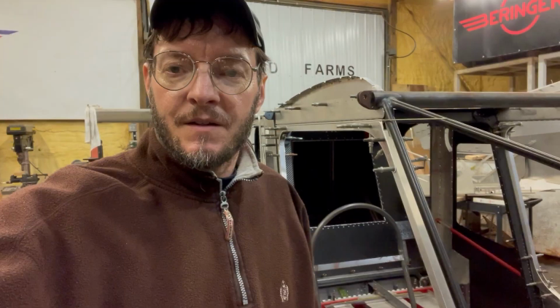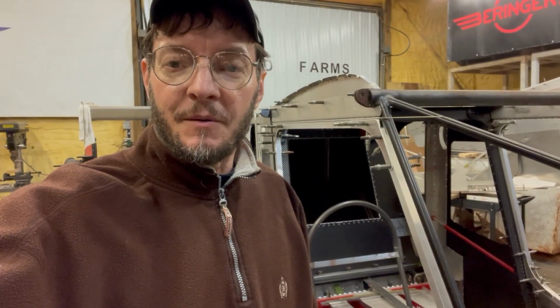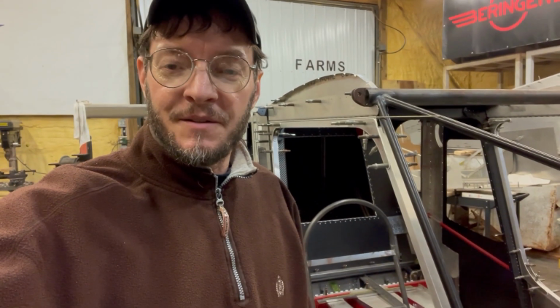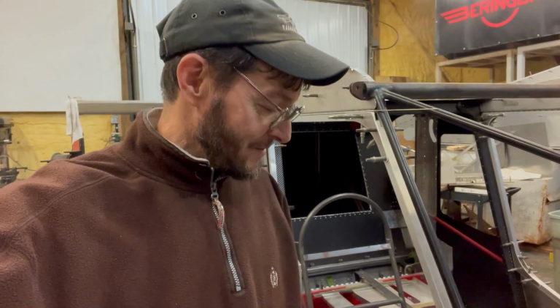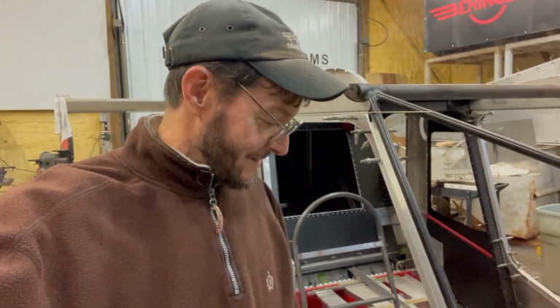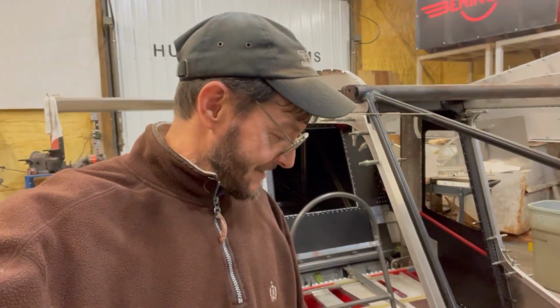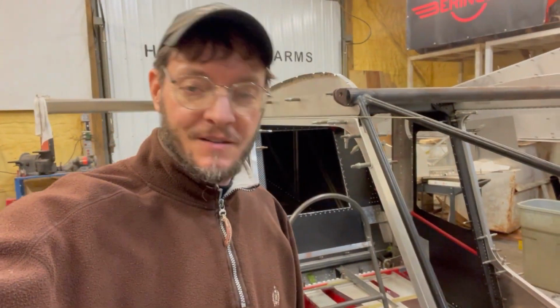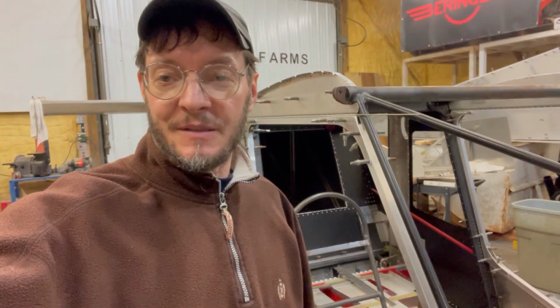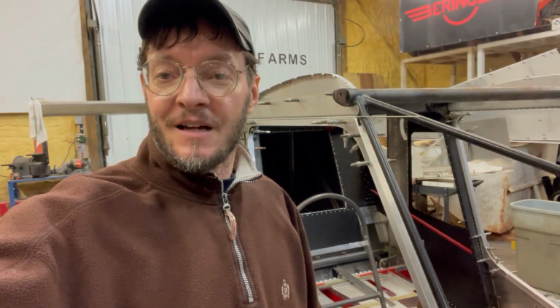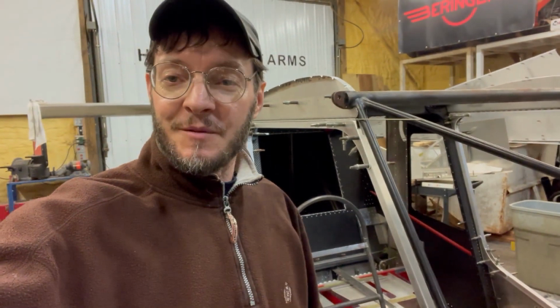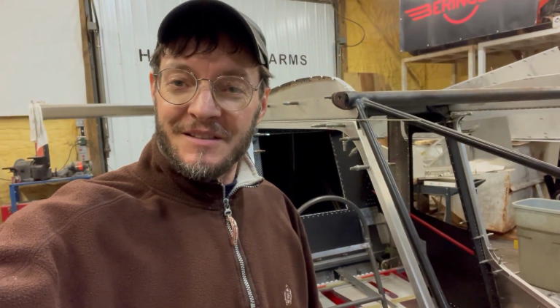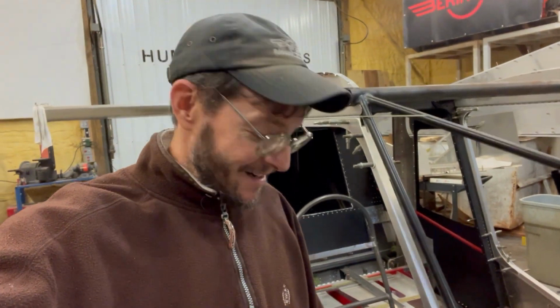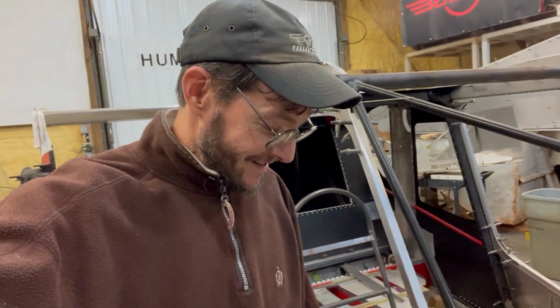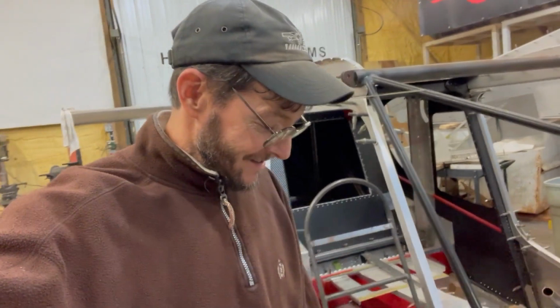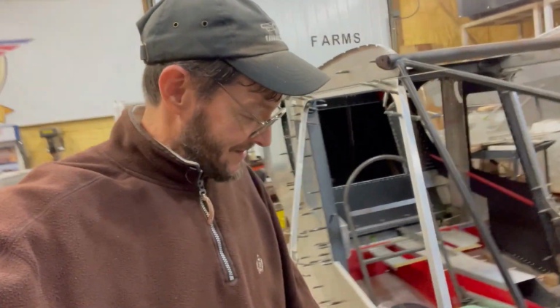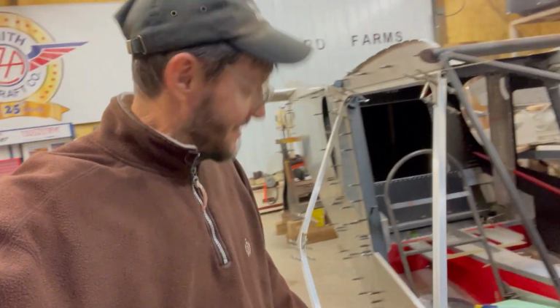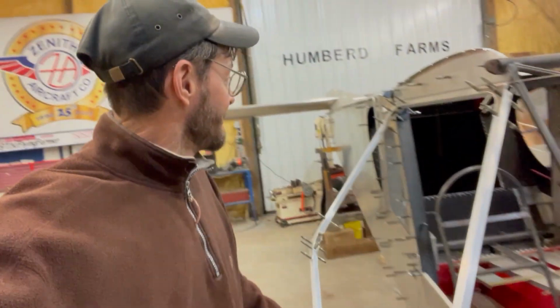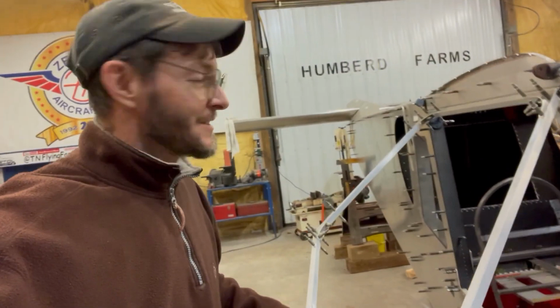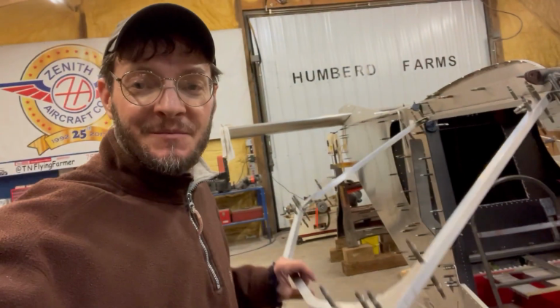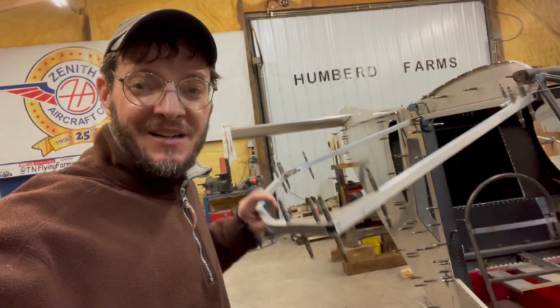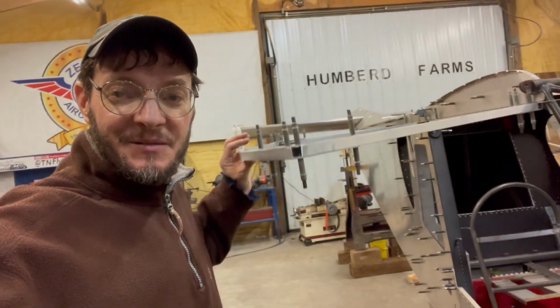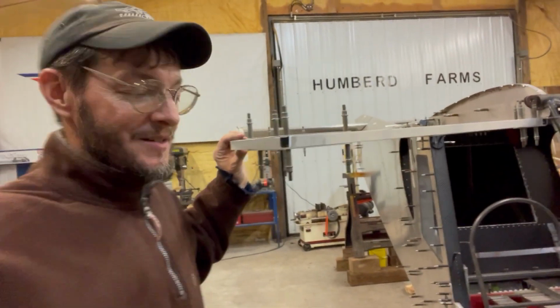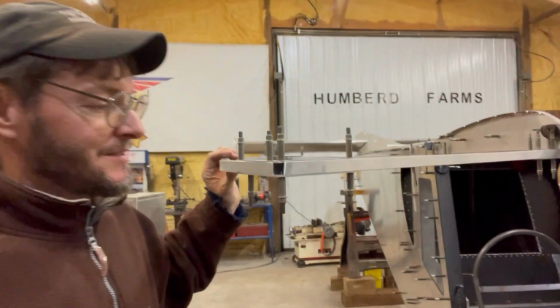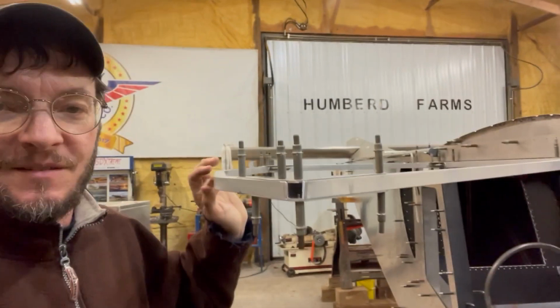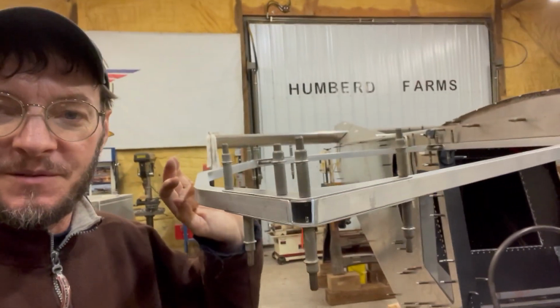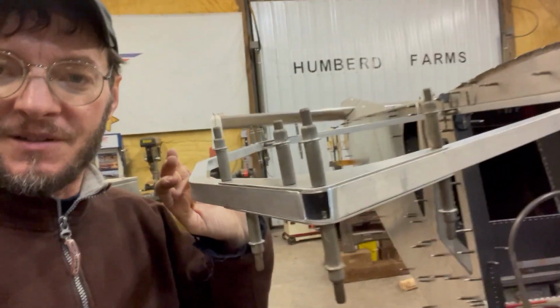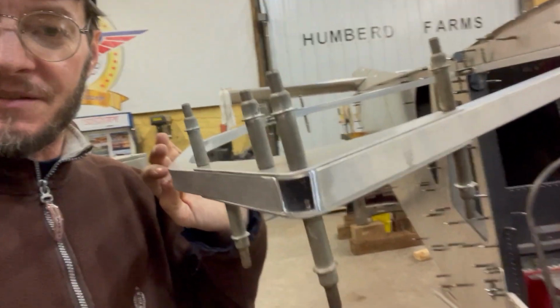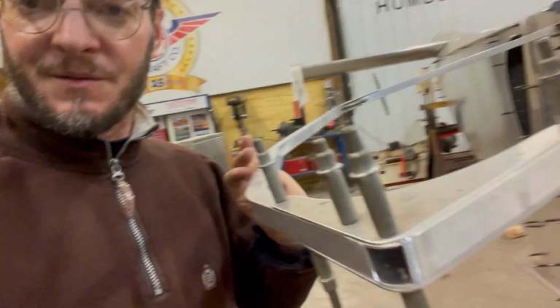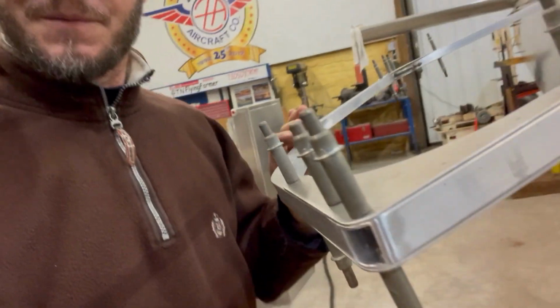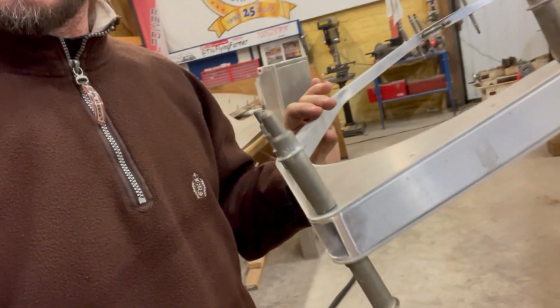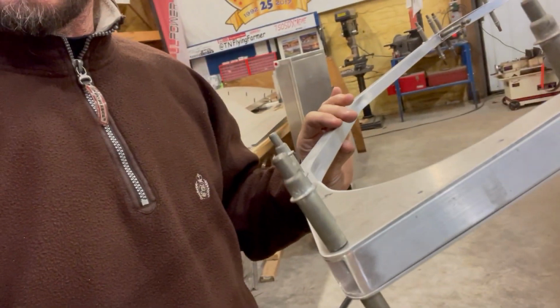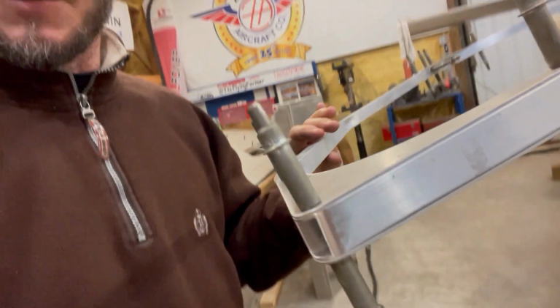Another short video today just because I've been busy and I'm tired. I'm excited about the progress because the corners are all looking really good, really smooth.